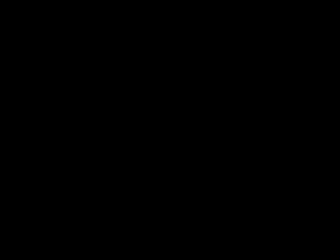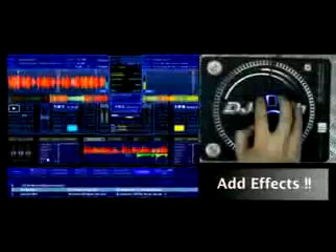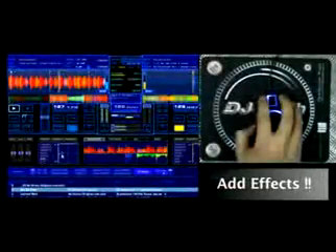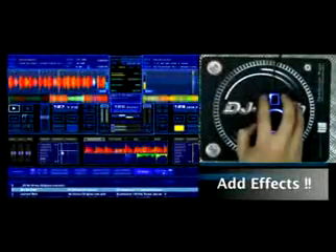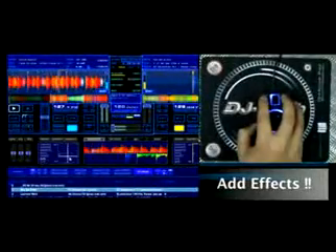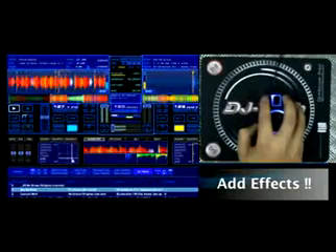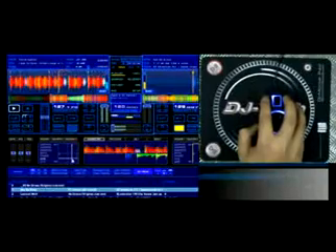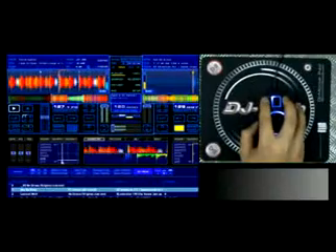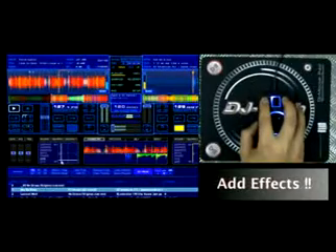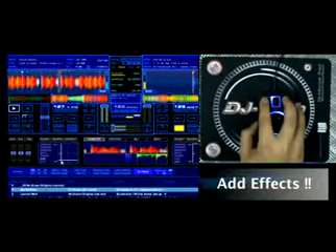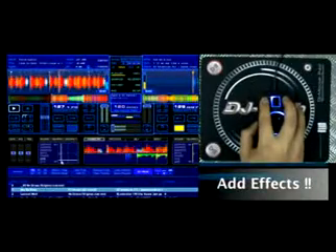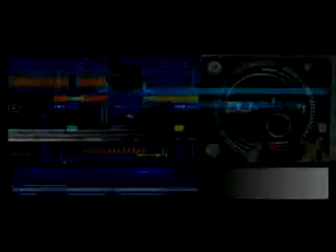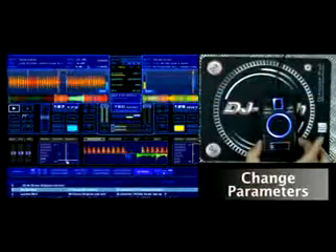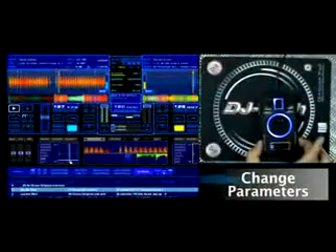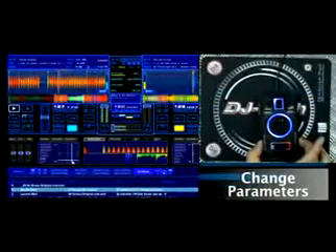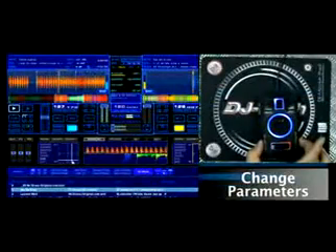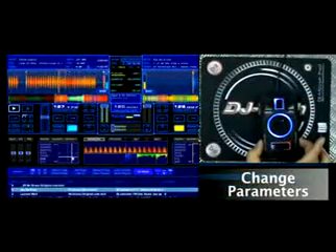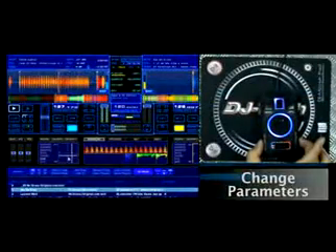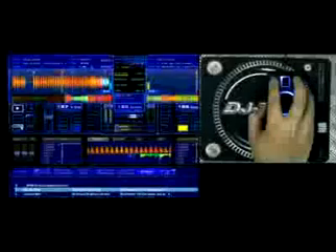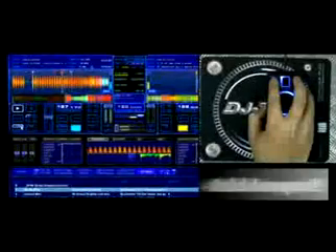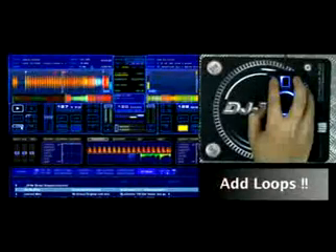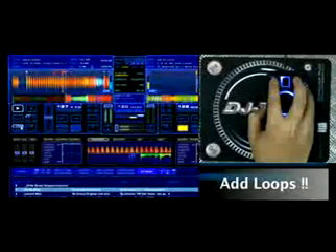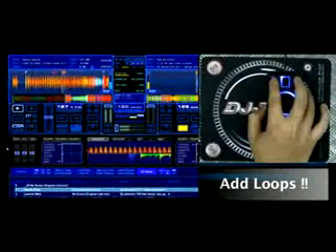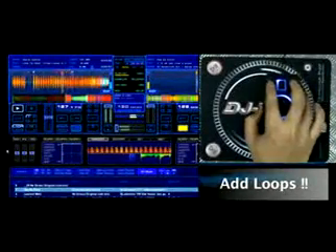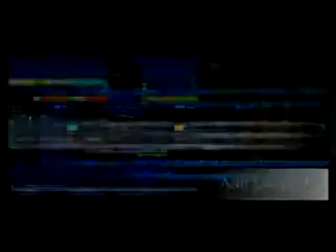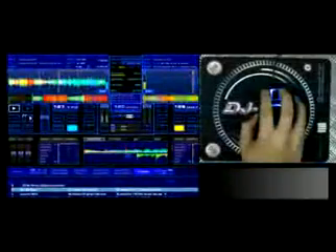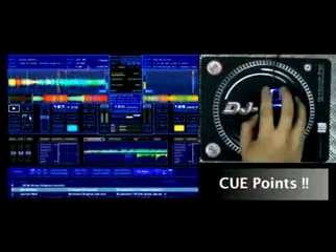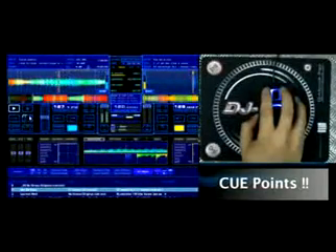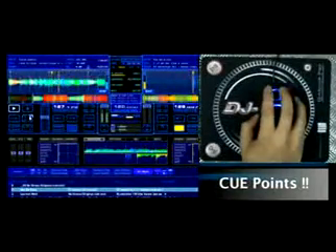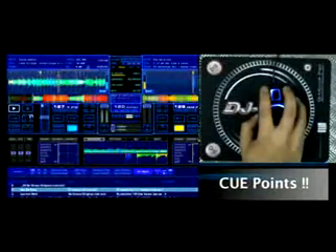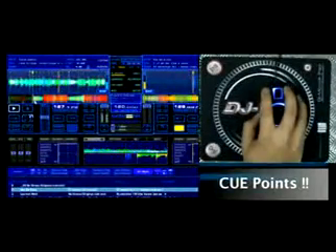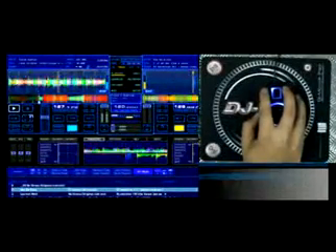Add effects — filter, echo, flanger, phaser — and change parameters without even clicking. Add perfect loops or set cue points in real time with zero latency.